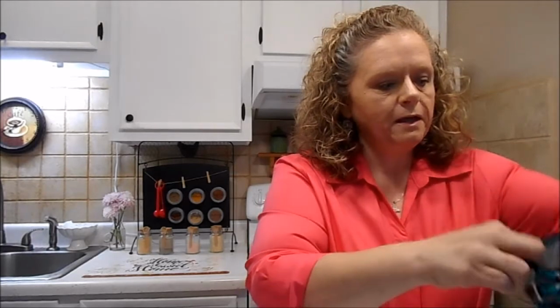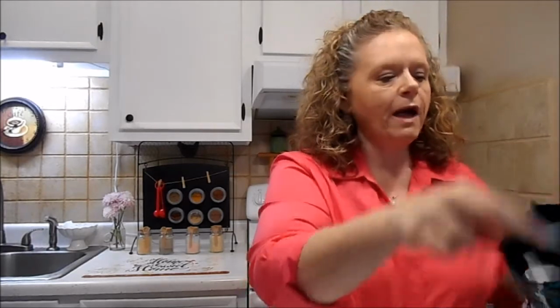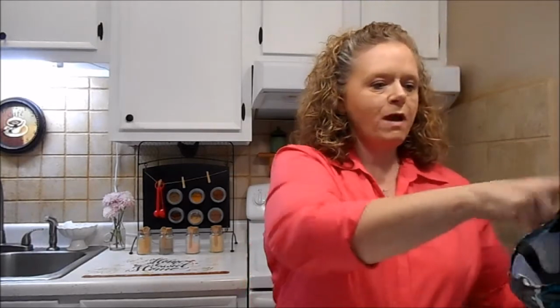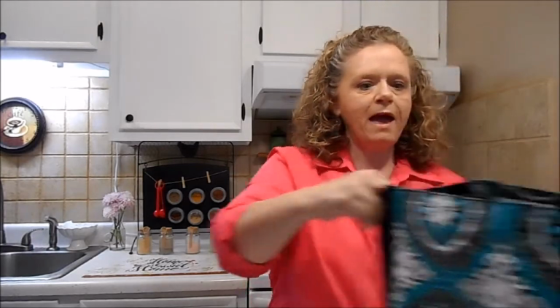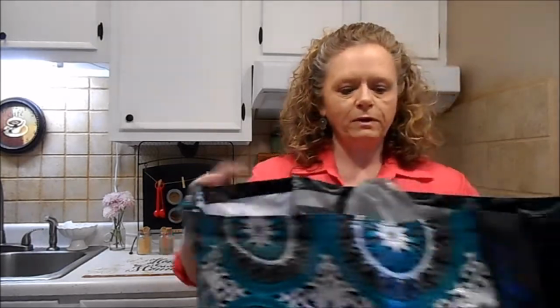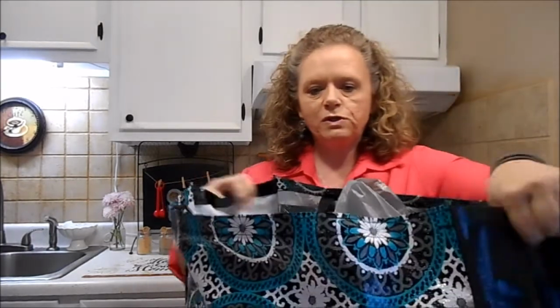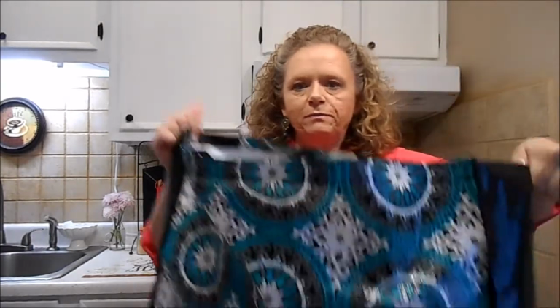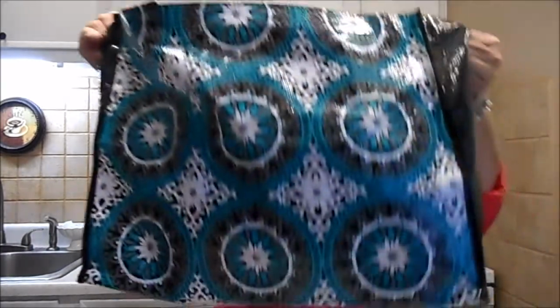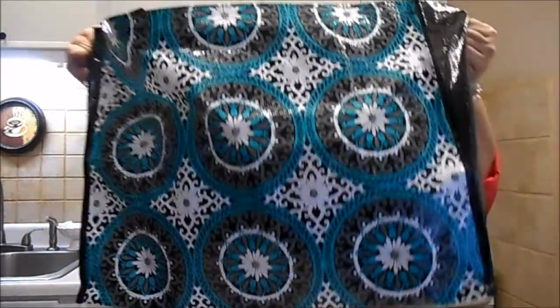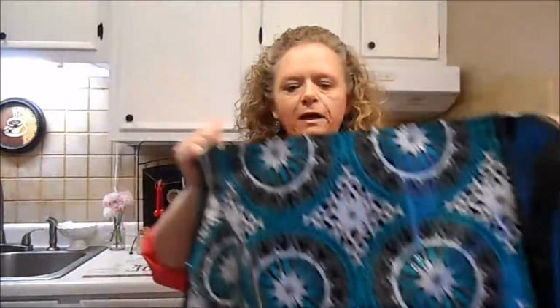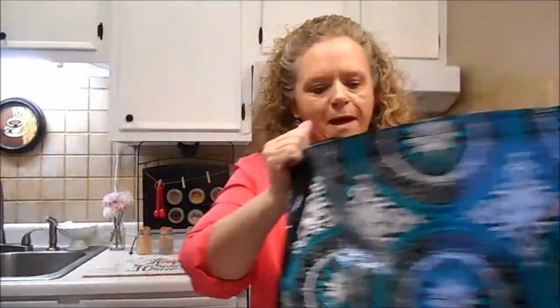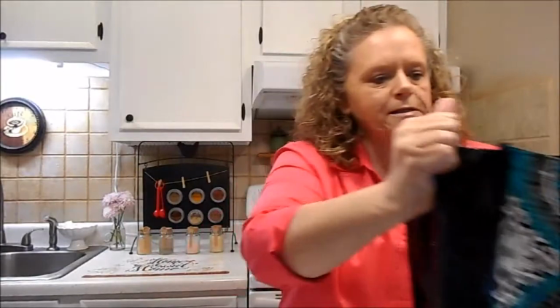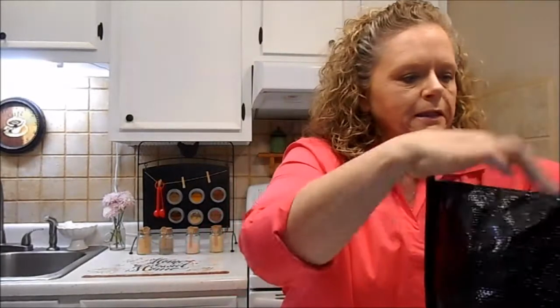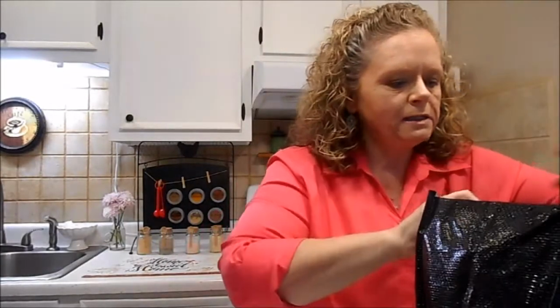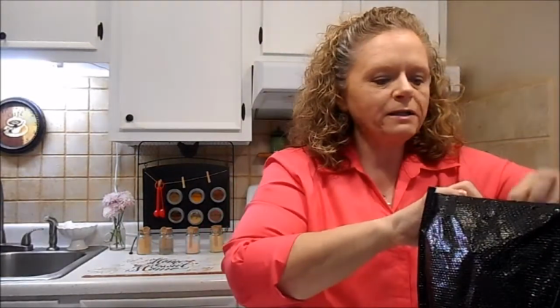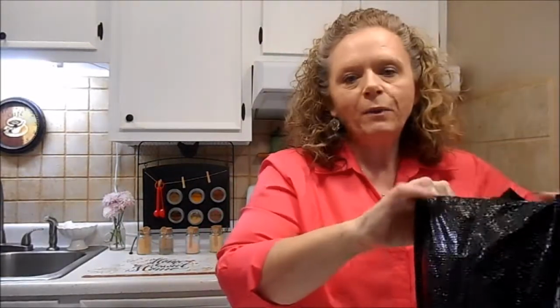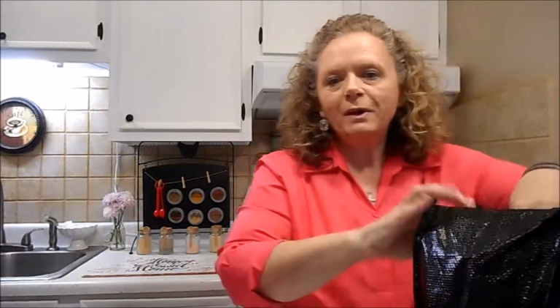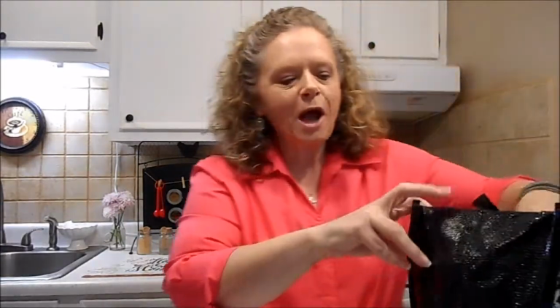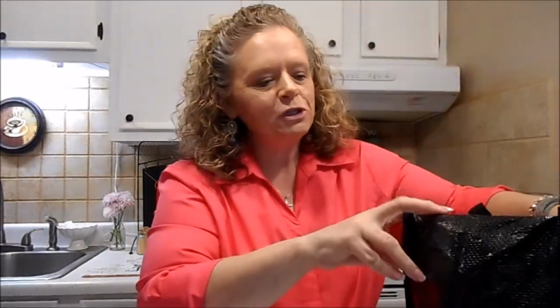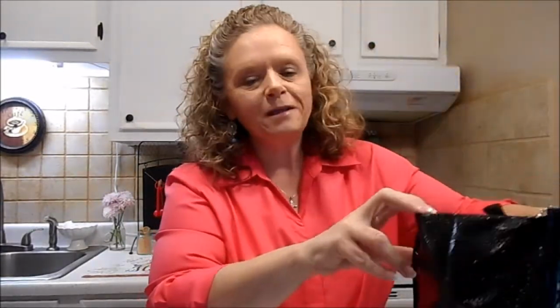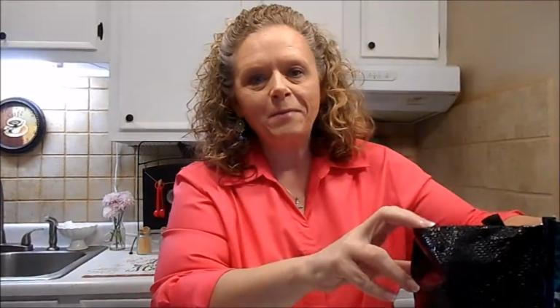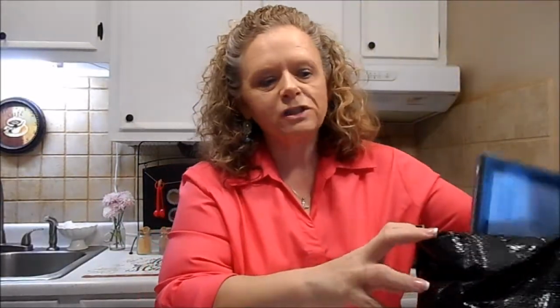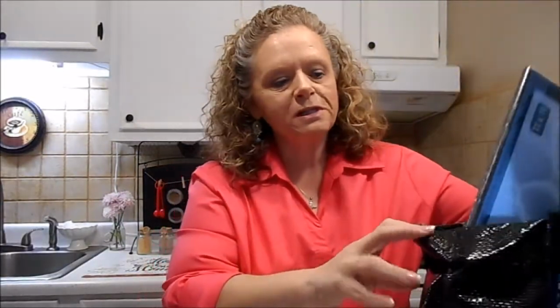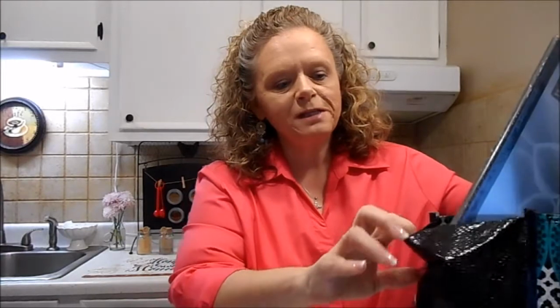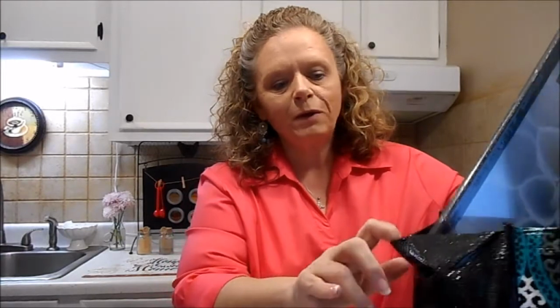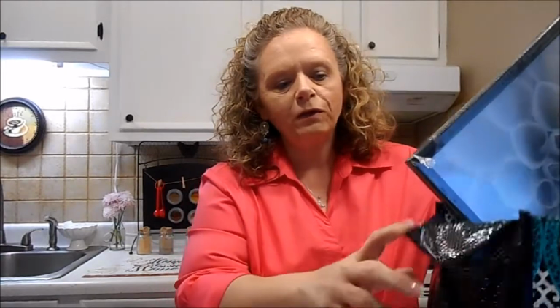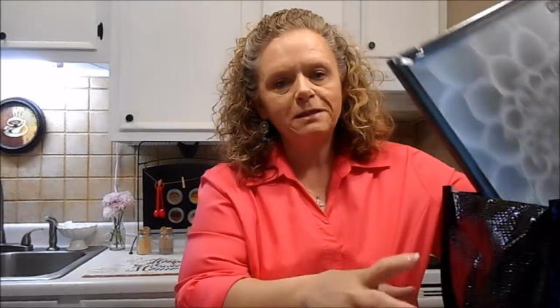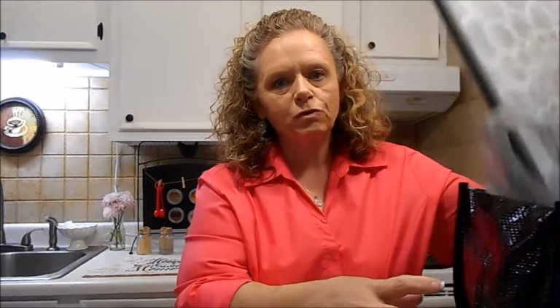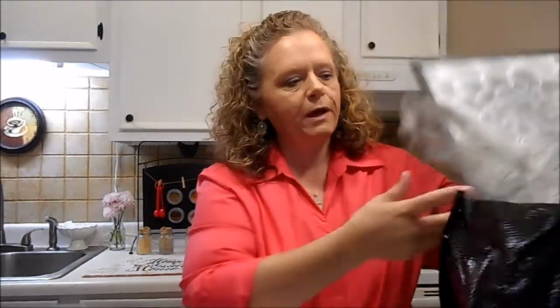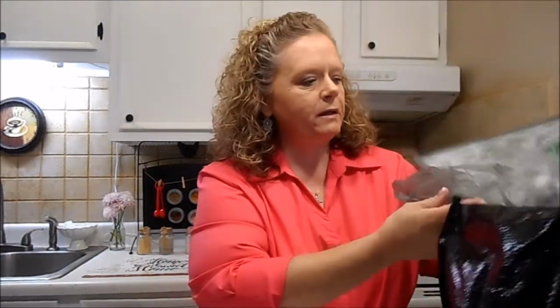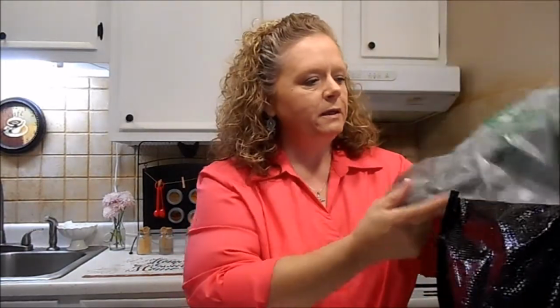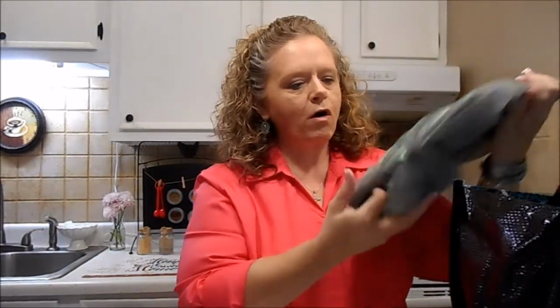I got this great bag — can you see it? Pretty print. I love these bags. When I go shopping, I usually end up buying a bag just to put the stuff in so I don't have all the little plastic bags rolling around in my car.